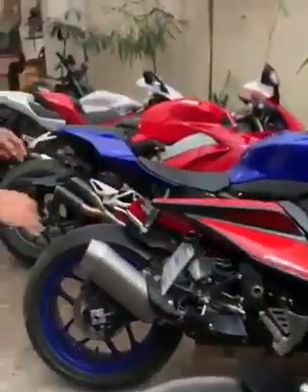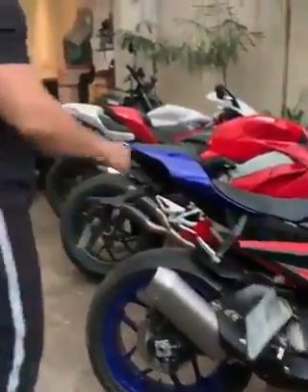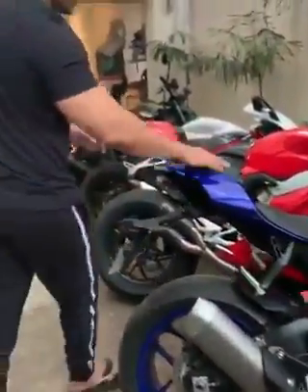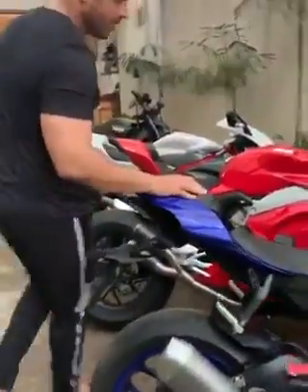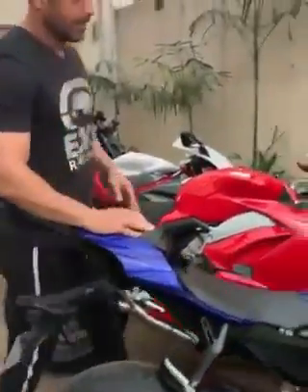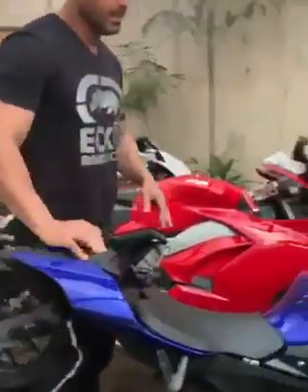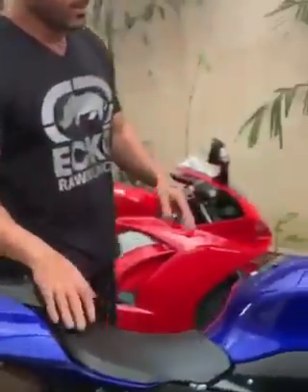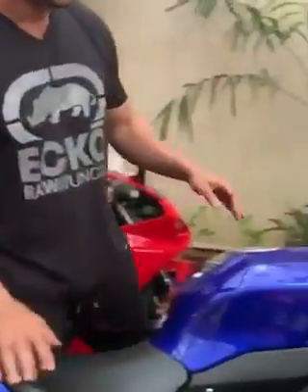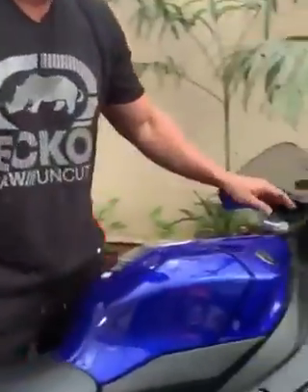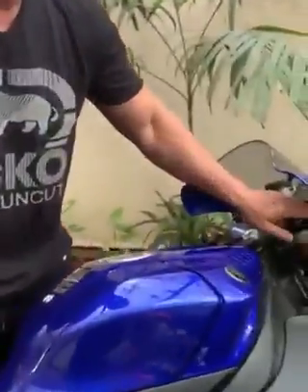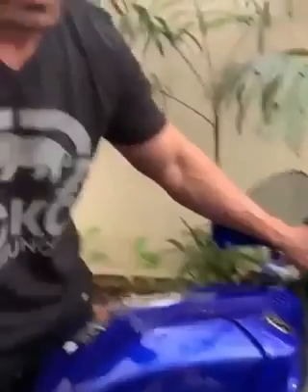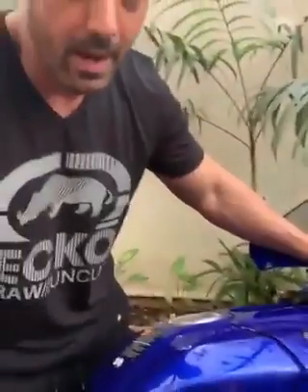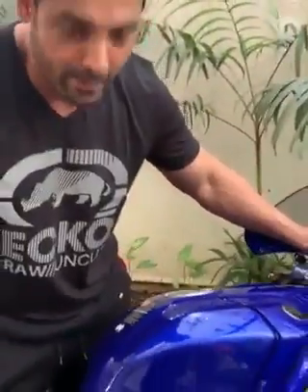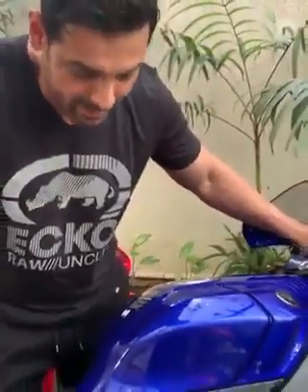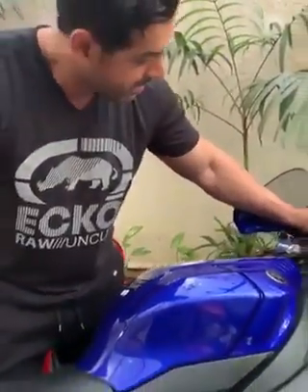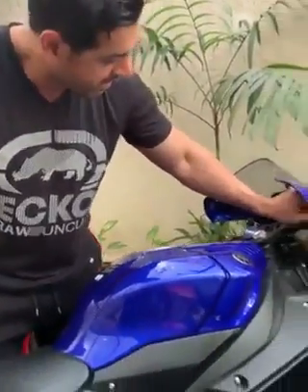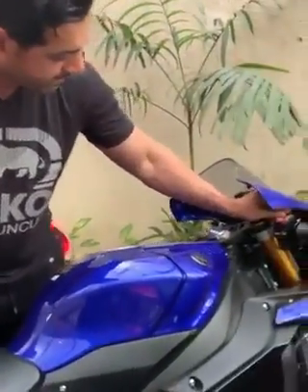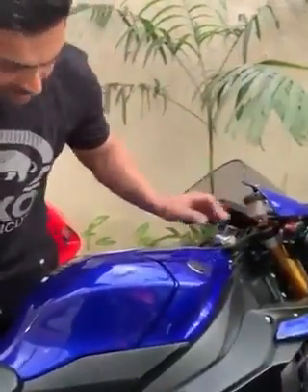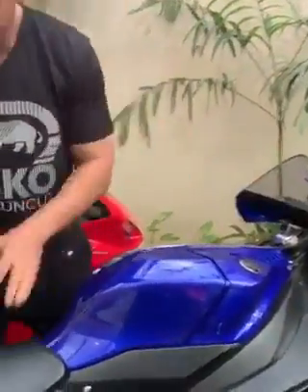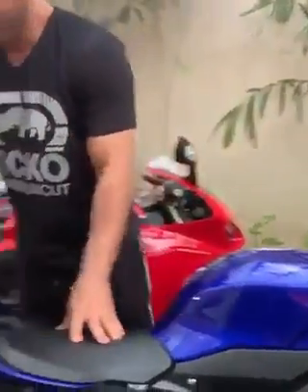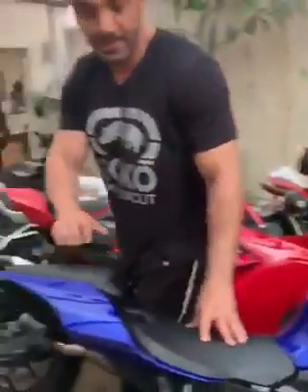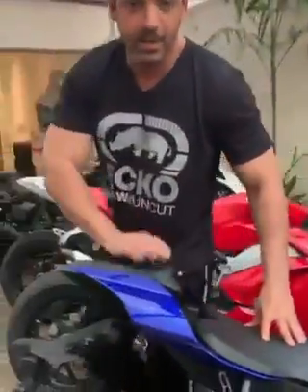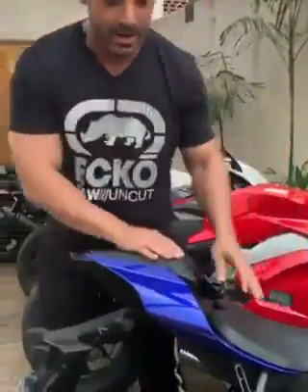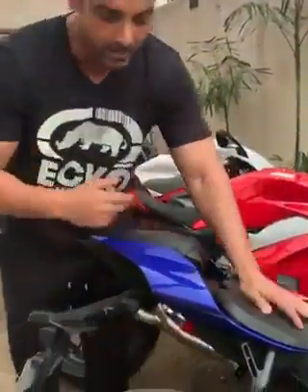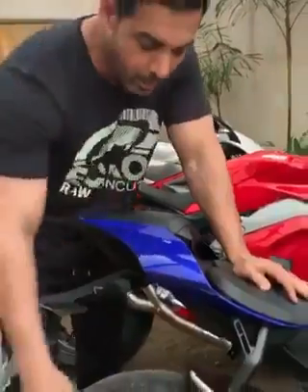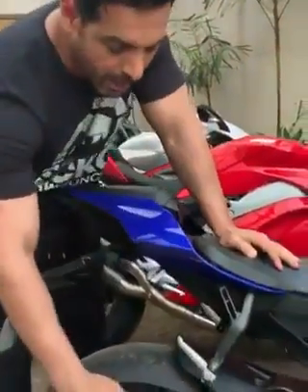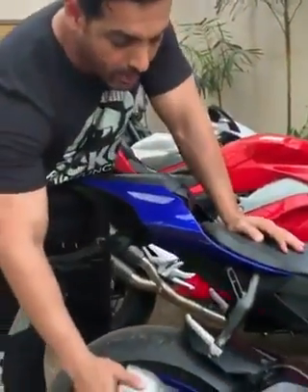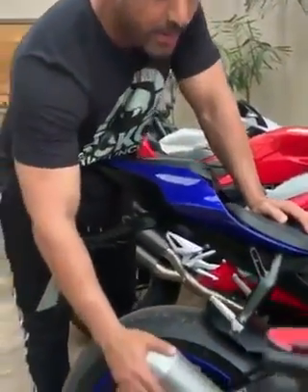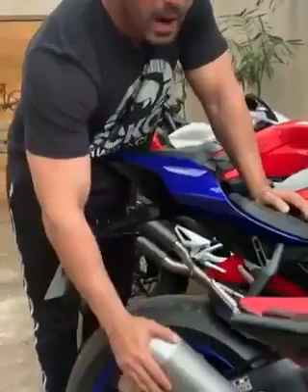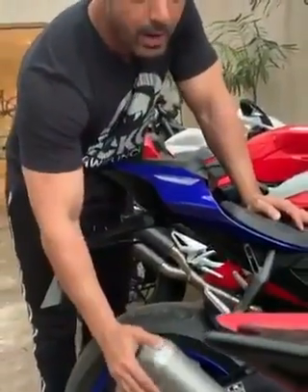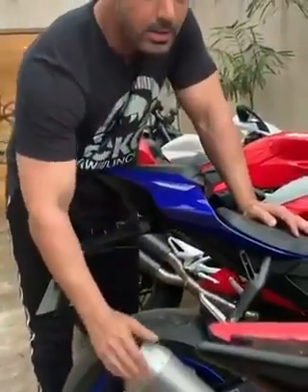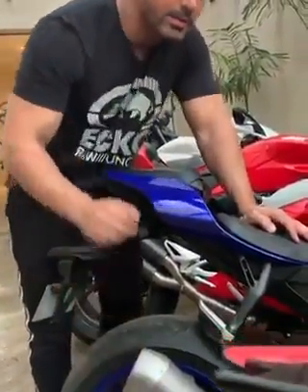Pretty intense in terms of sound. This is the new baby in my collection — this is the Yamaha R1. Fantastic new bike, and I'm just going to put an Akrapovic aftermarket exhaust on this.